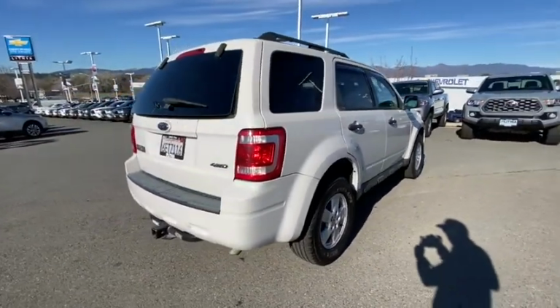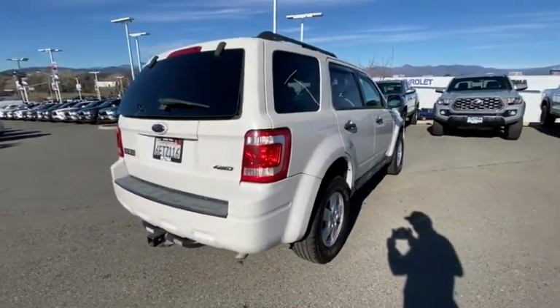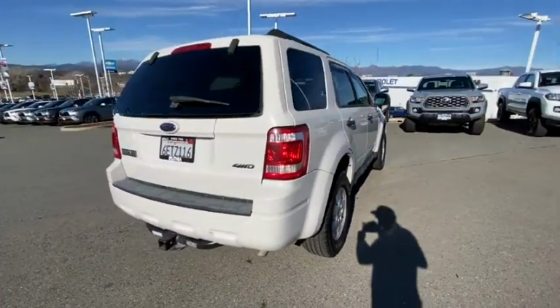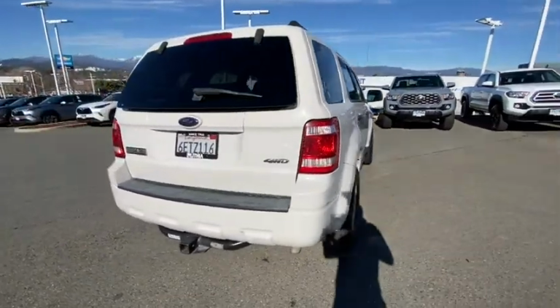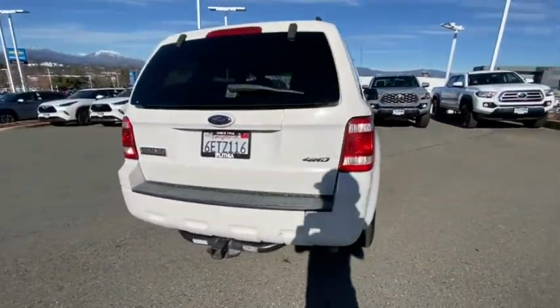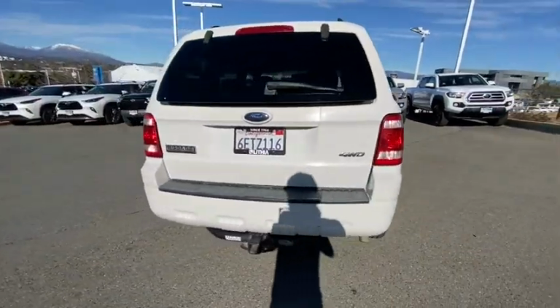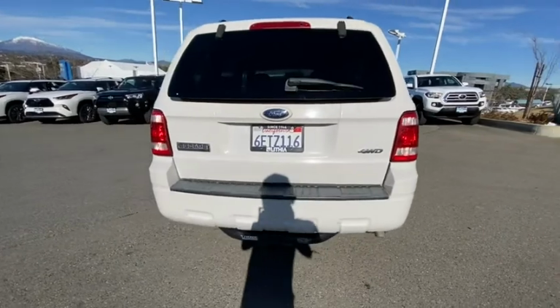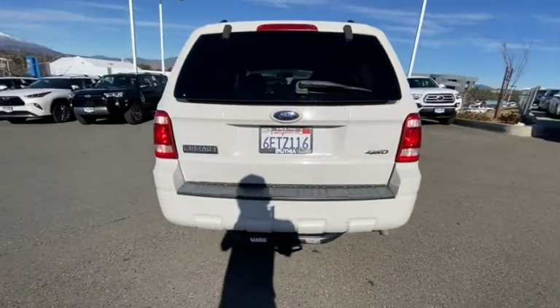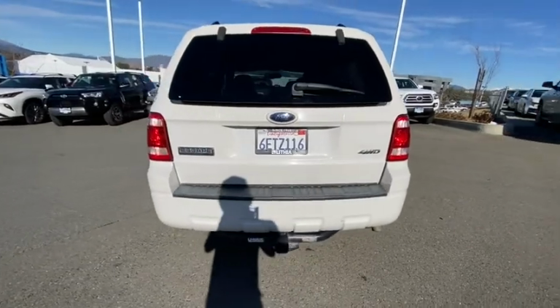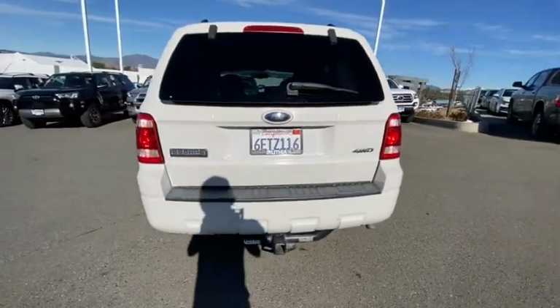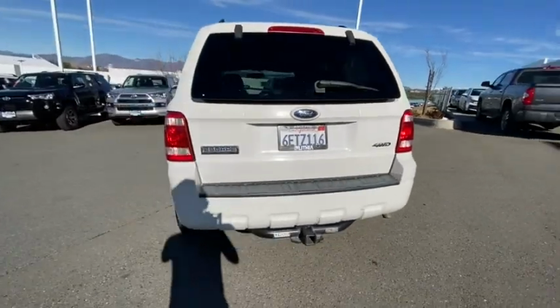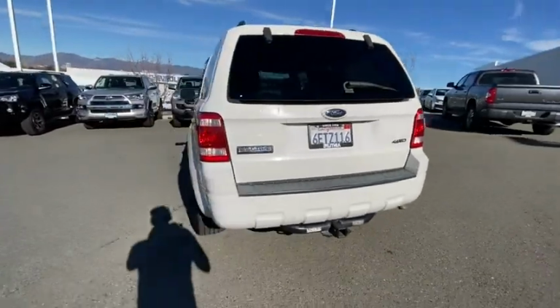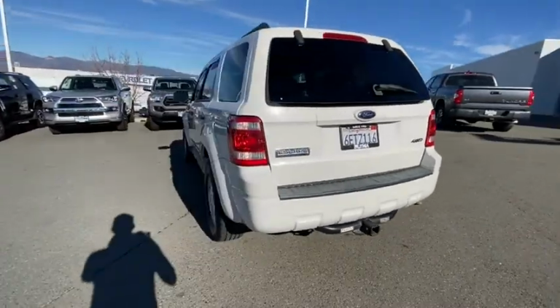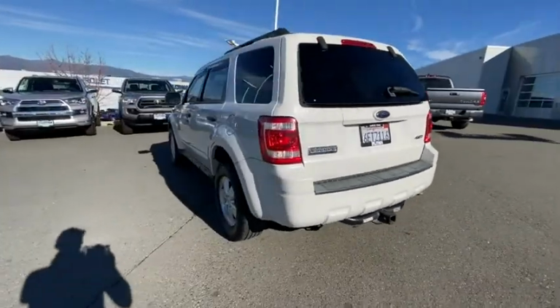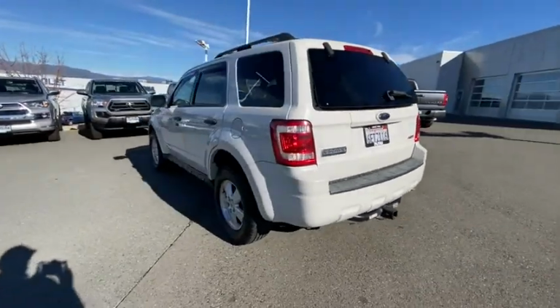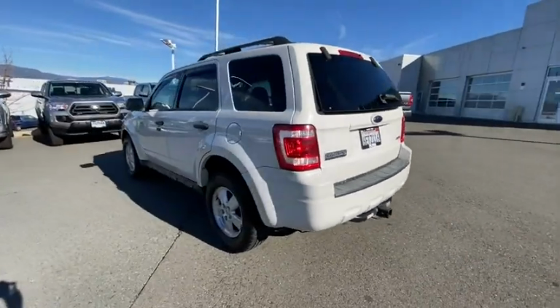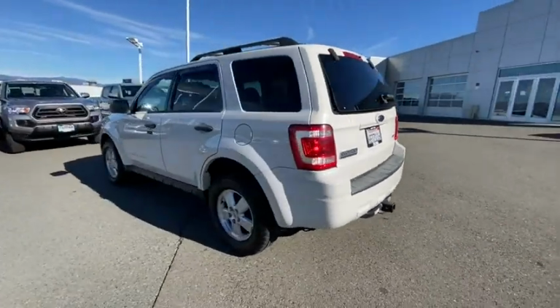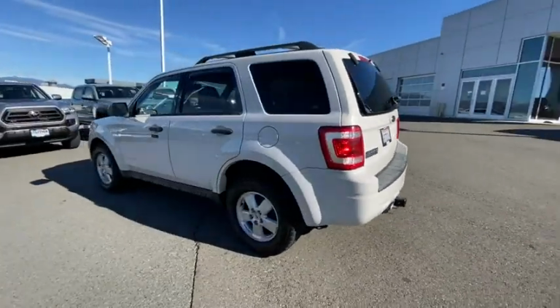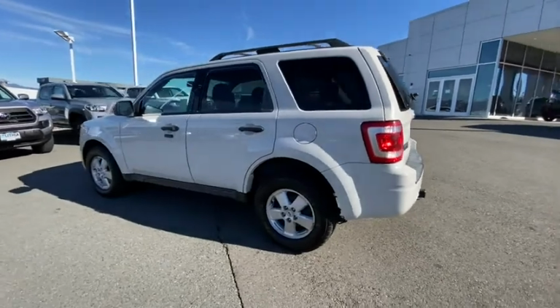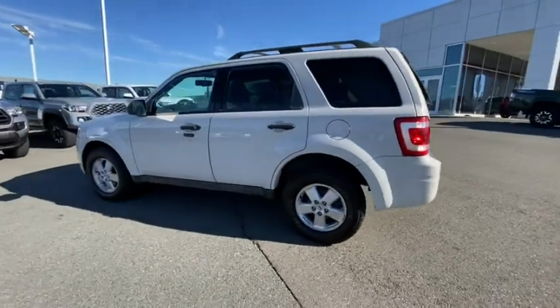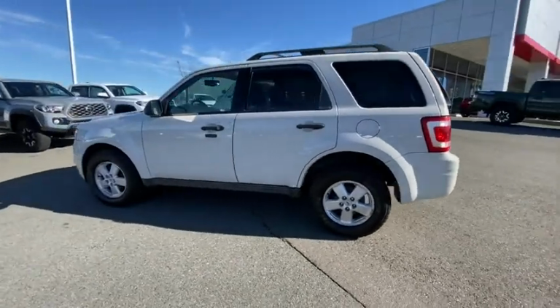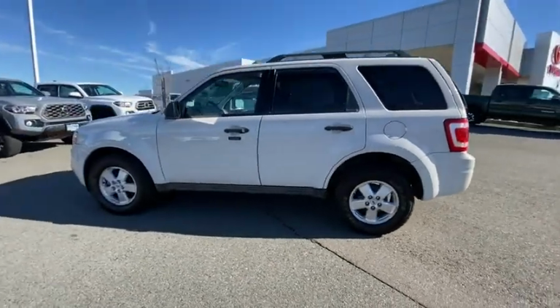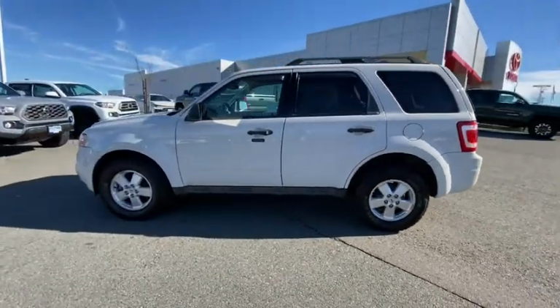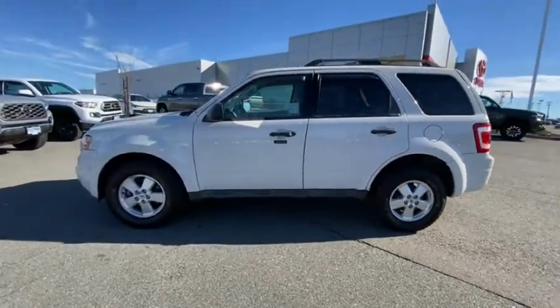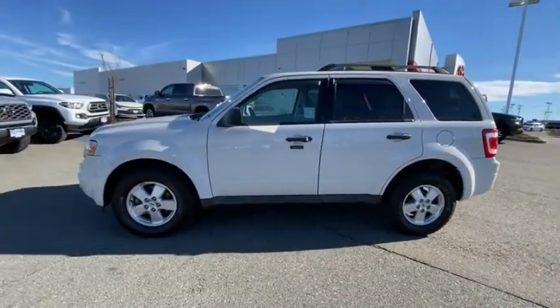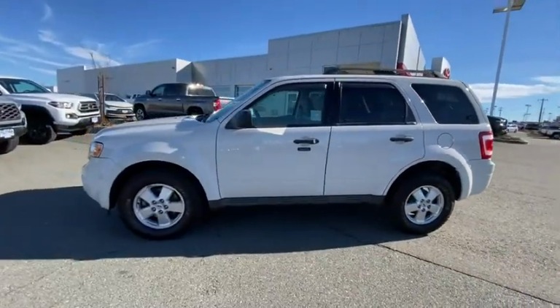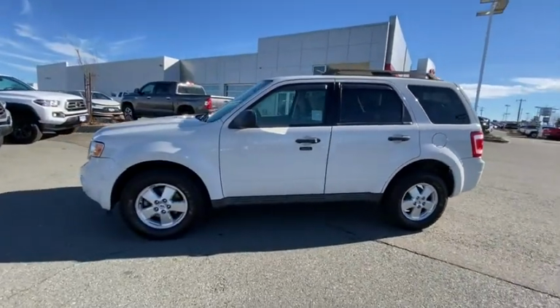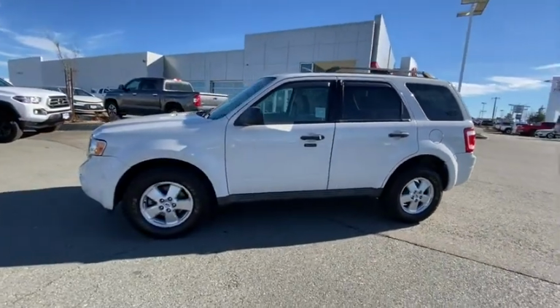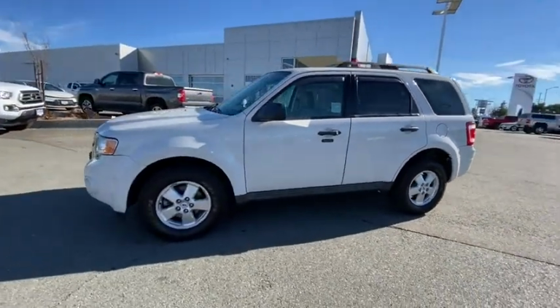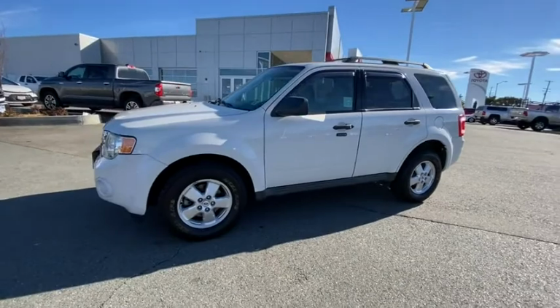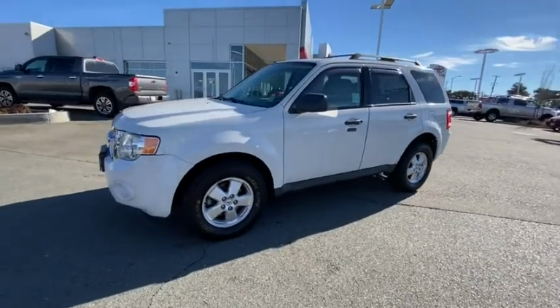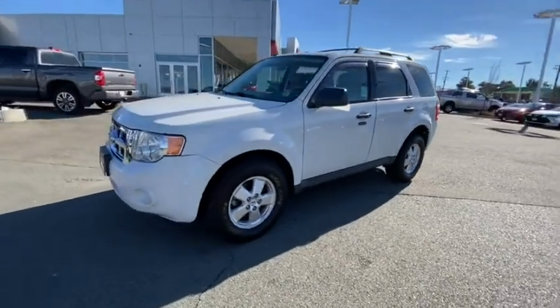Here are some of this vehicle's great options: keyless entry, four-wheel drive, leather-wrapped steering wheel, adjustable steering wheel, power steering, ABS four-wheel, cruise control, aluminum wheels, front floor mats, rear defrost.